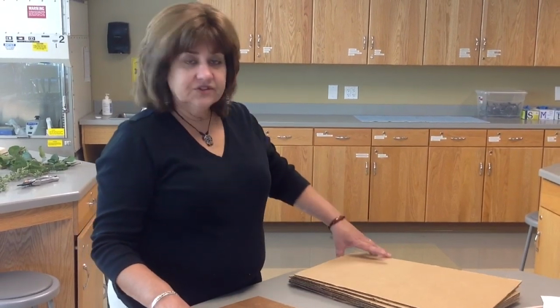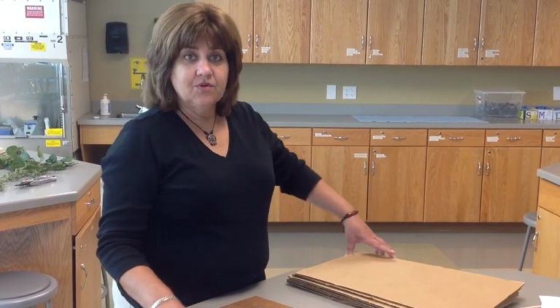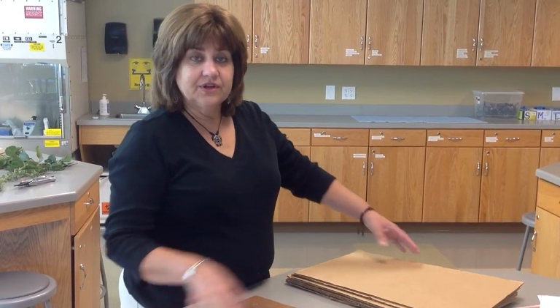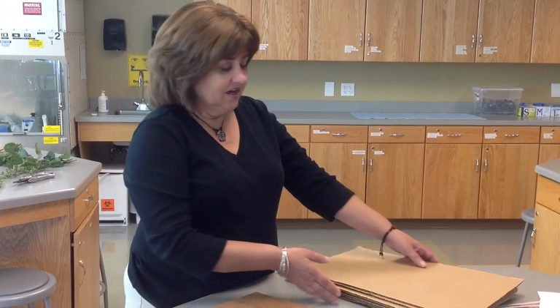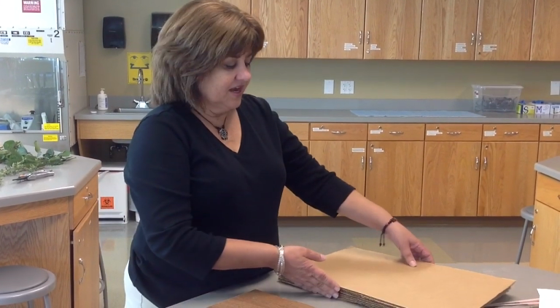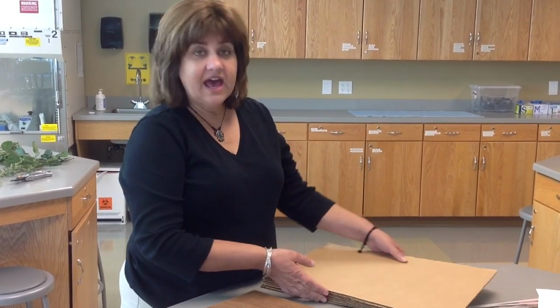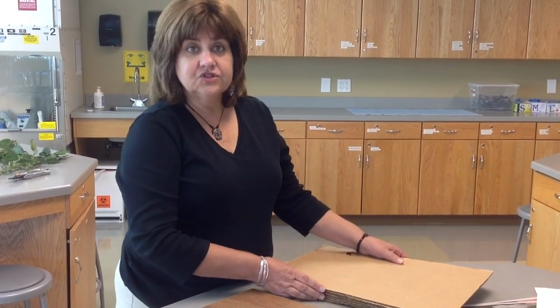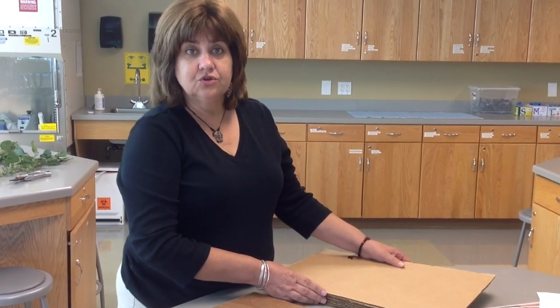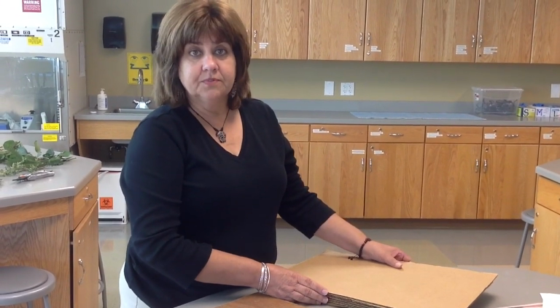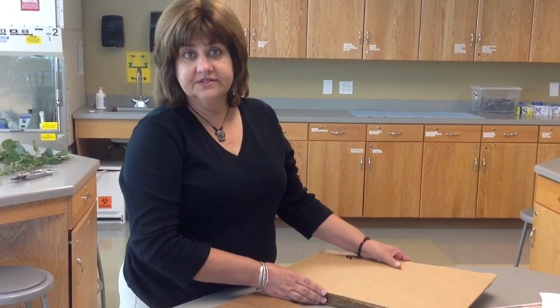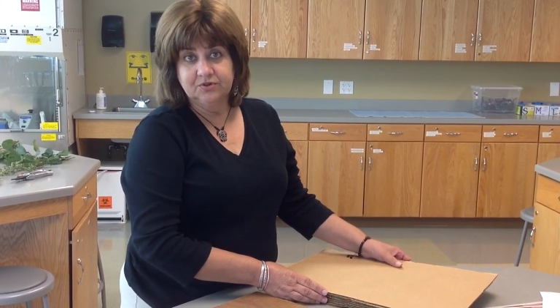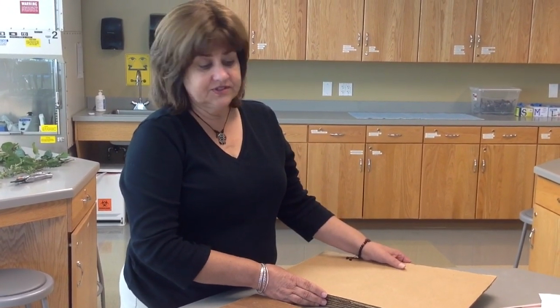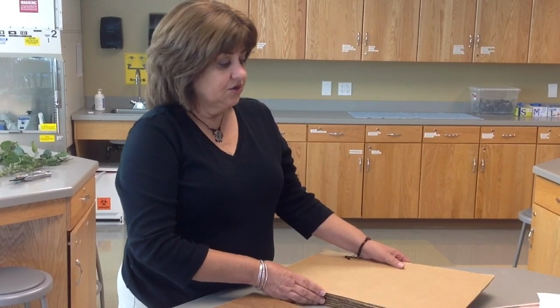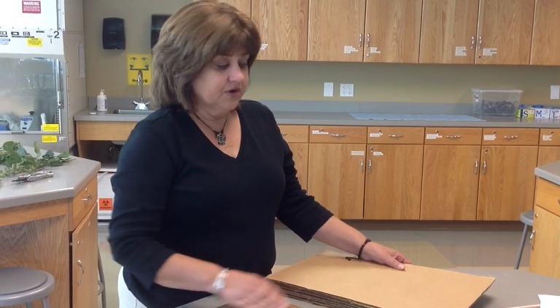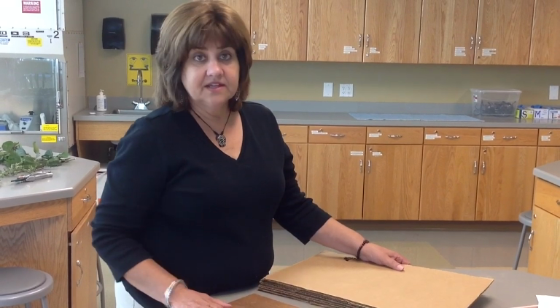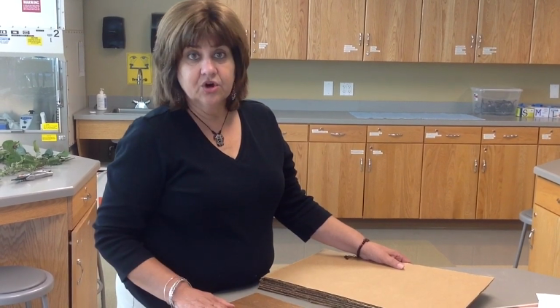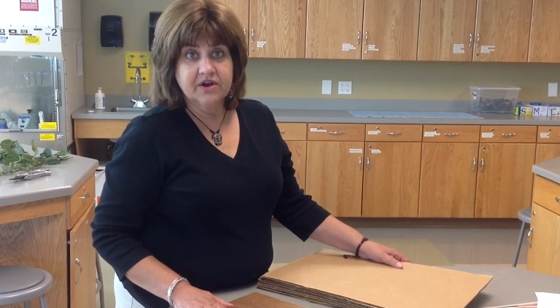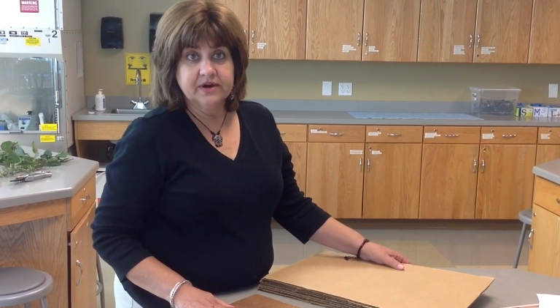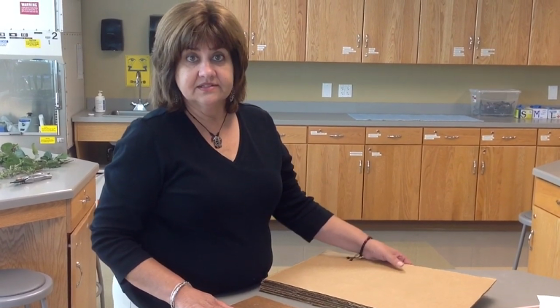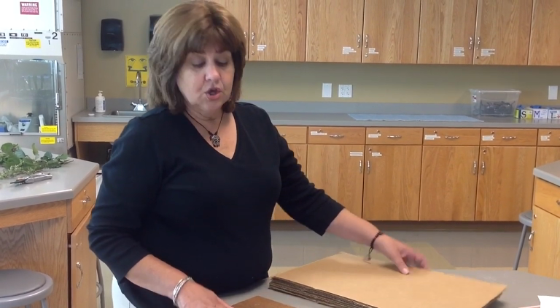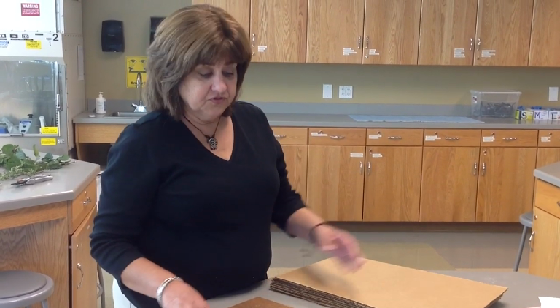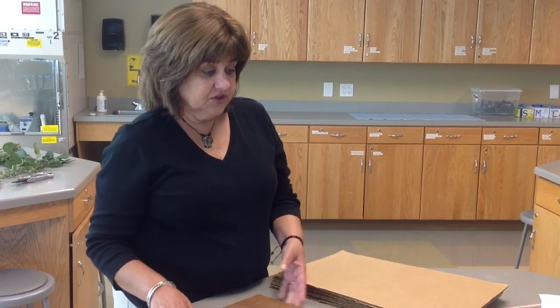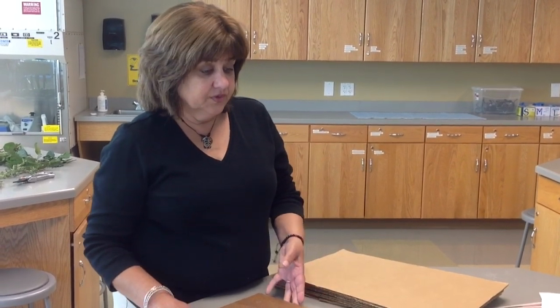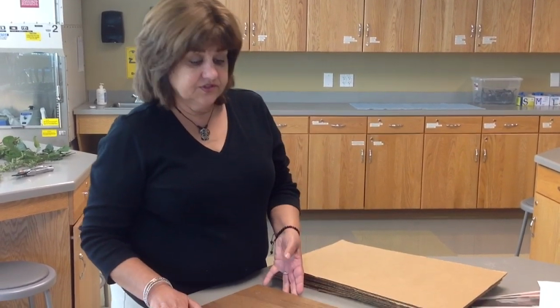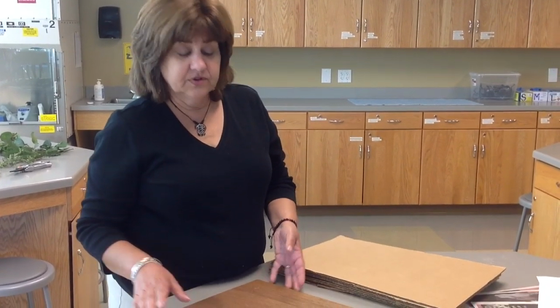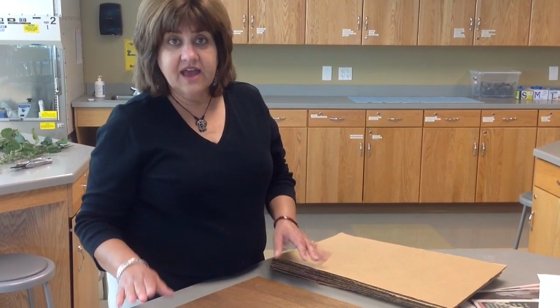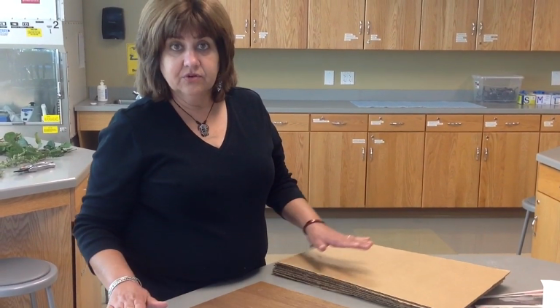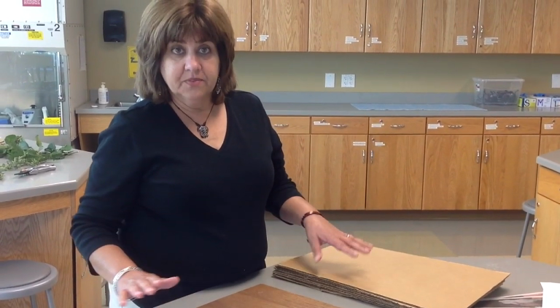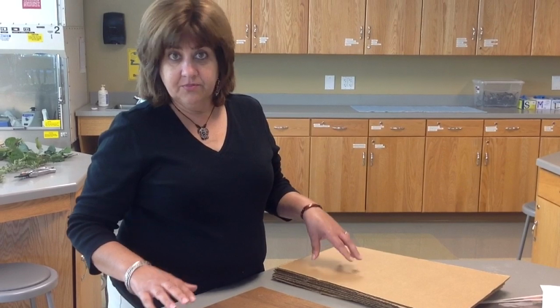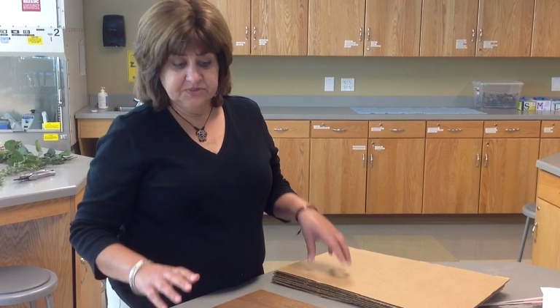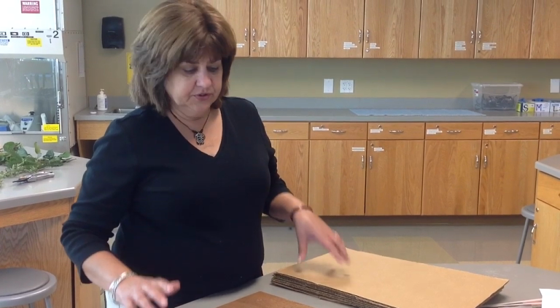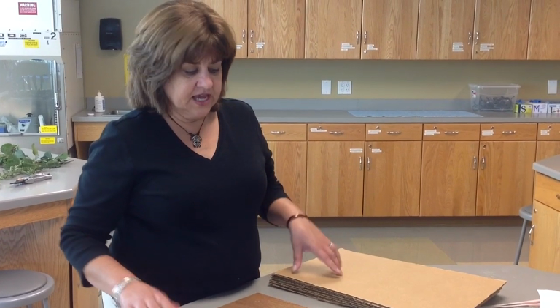Today we're going to be covering how to prepare samples to press them in a herbarium press. The first thing you'll want to do is gather the herbarium press materials together.